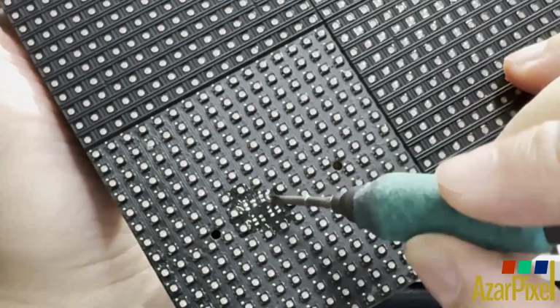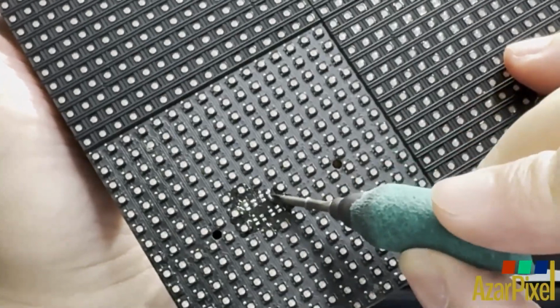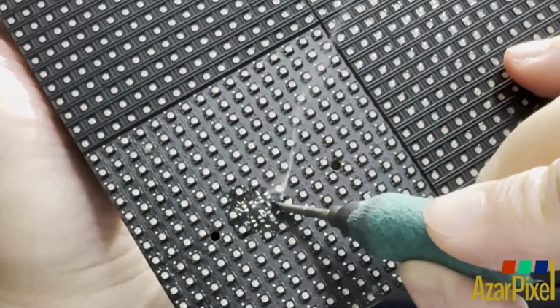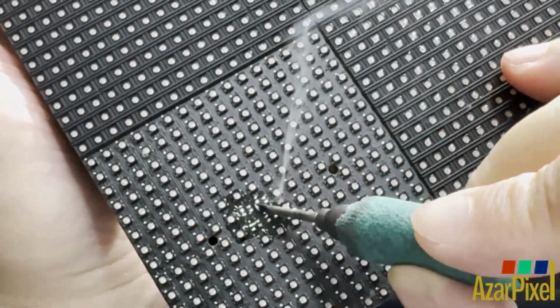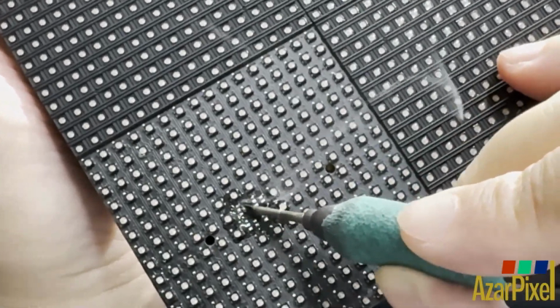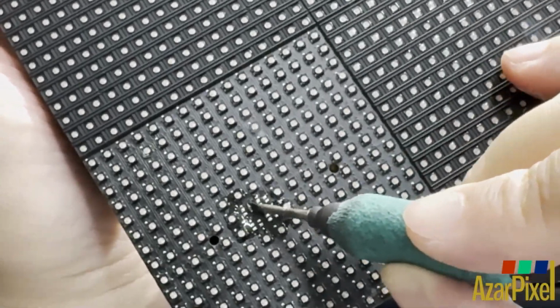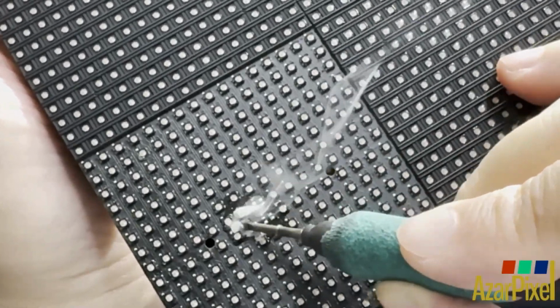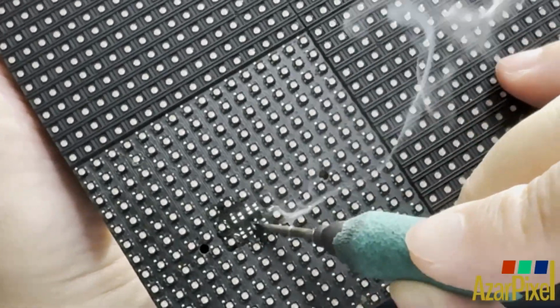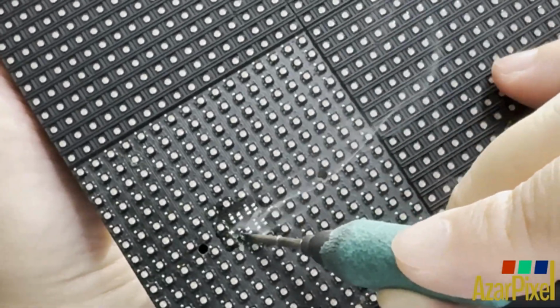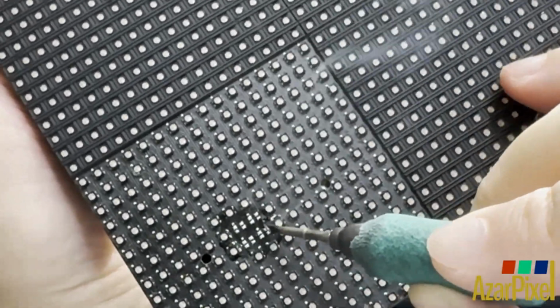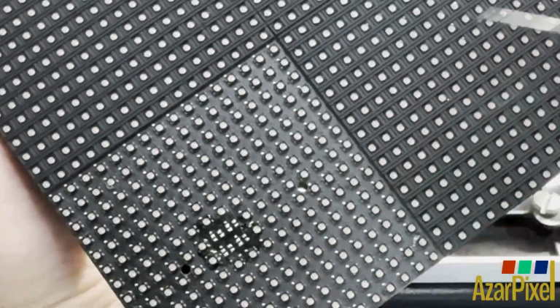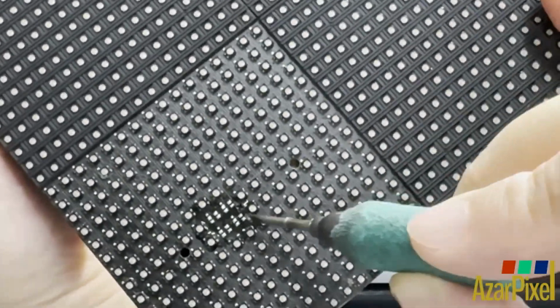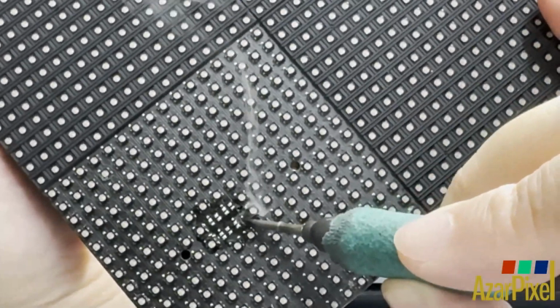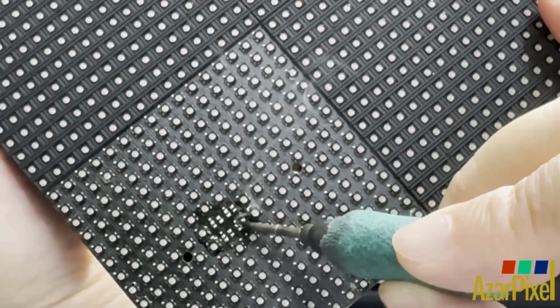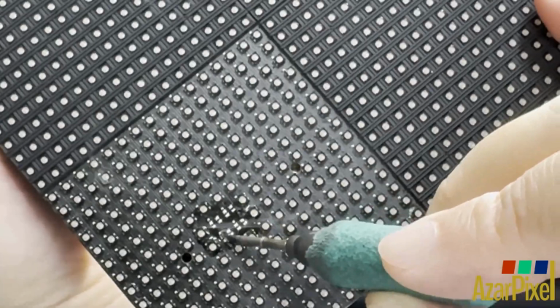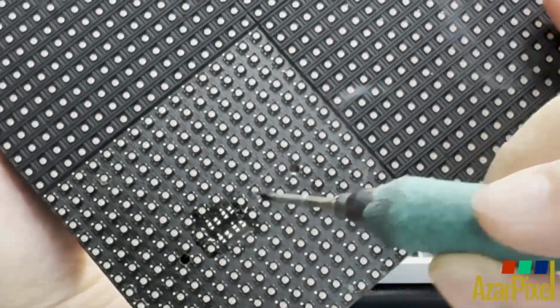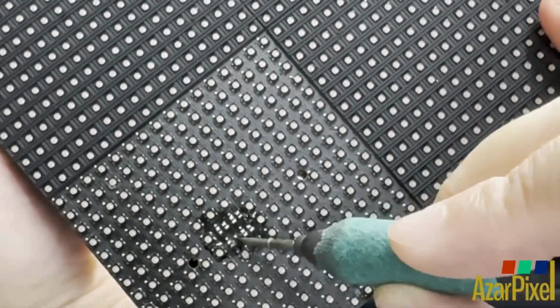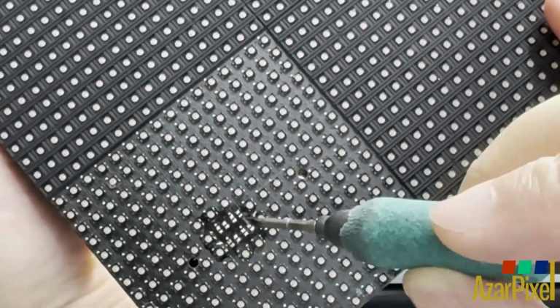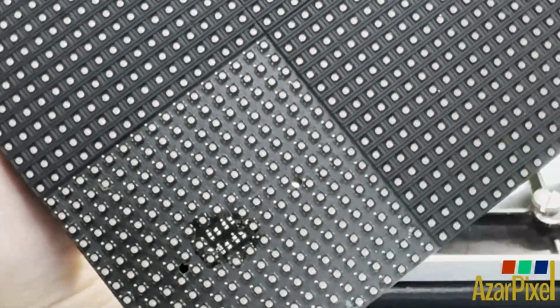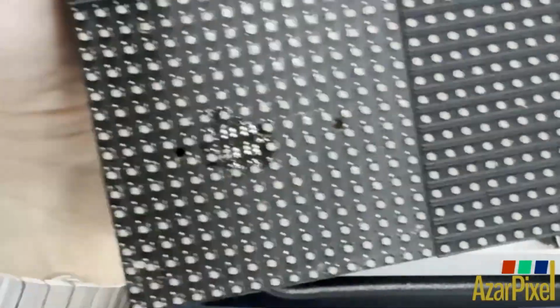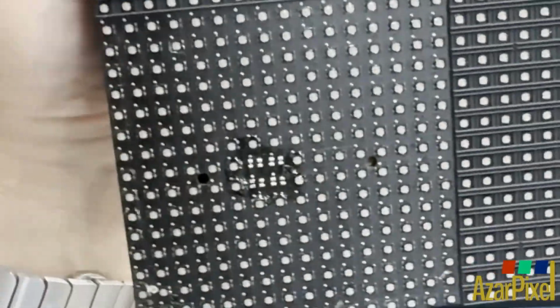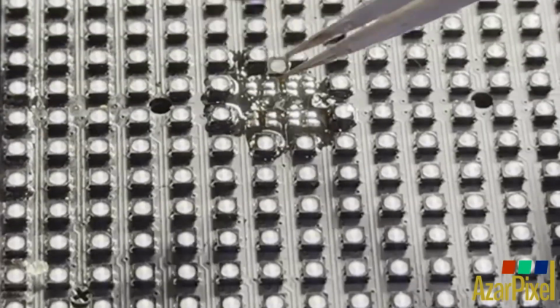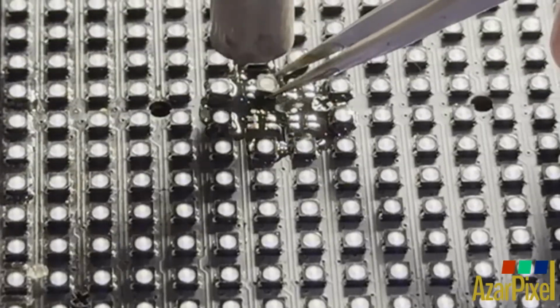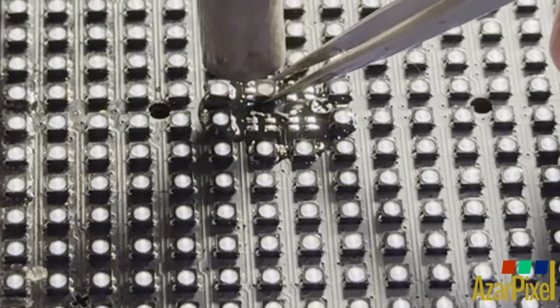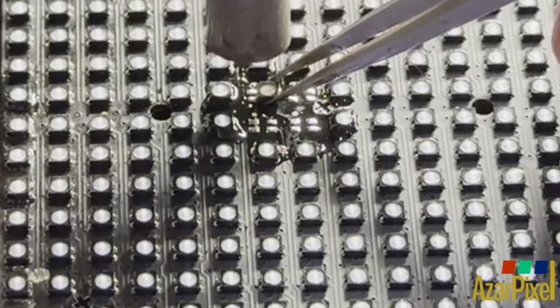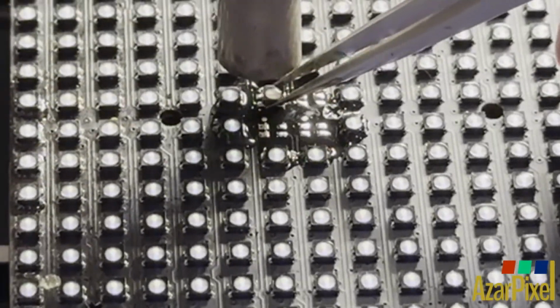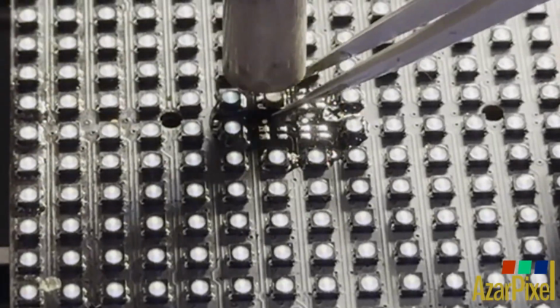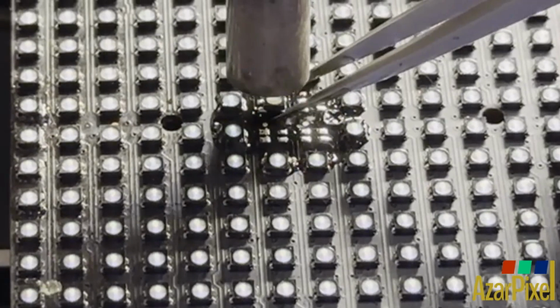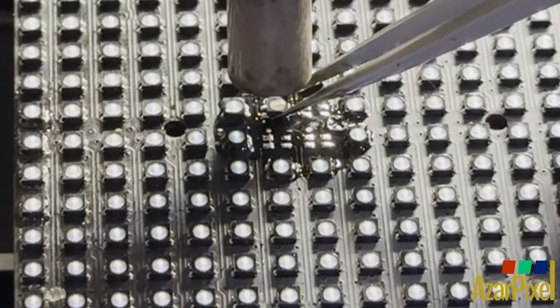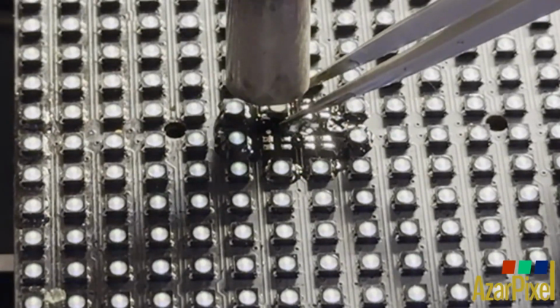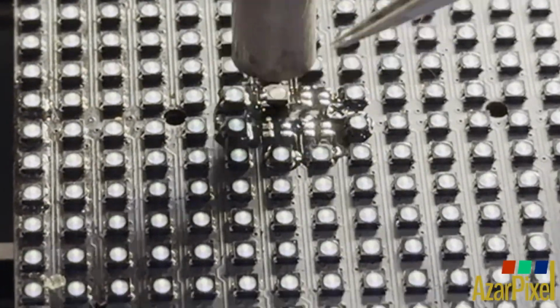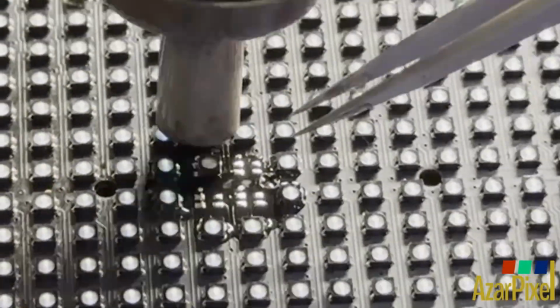The pads are prepped with a soldering iron. The new LEDs are placed on the pads and heated into place.